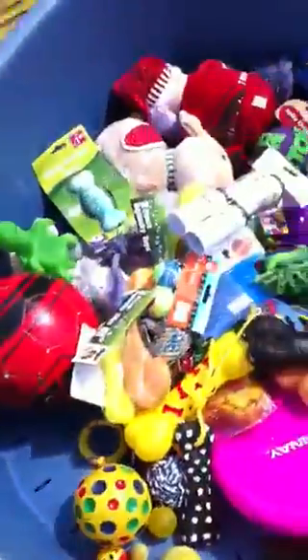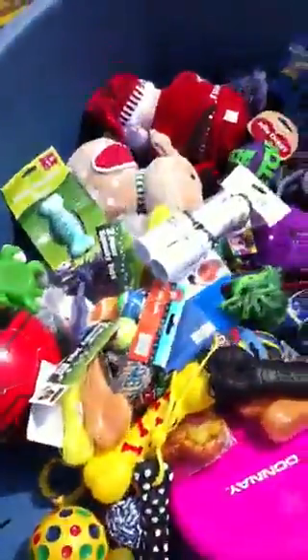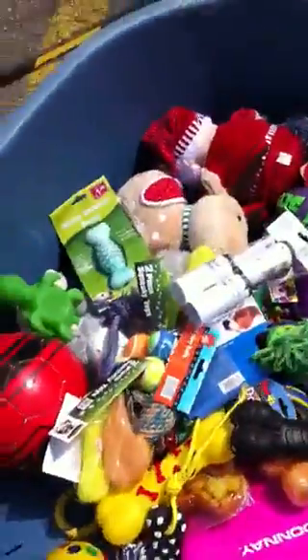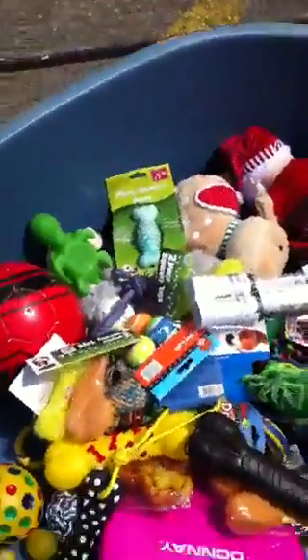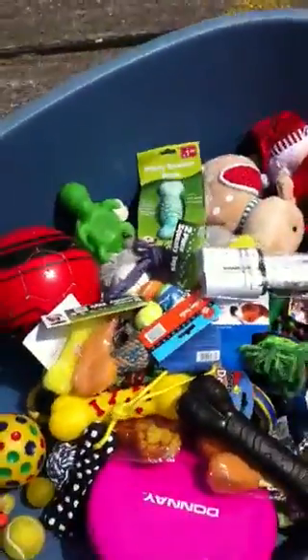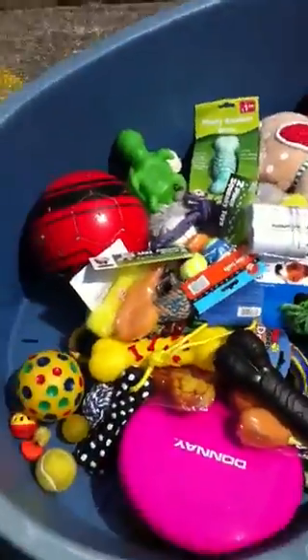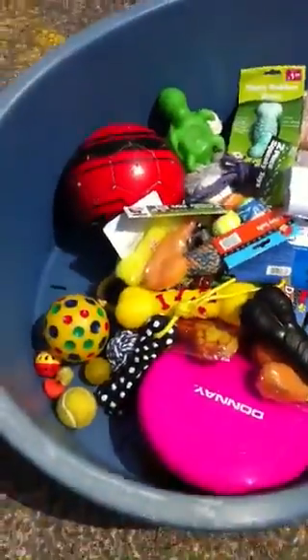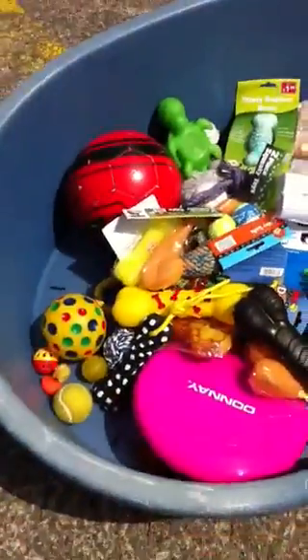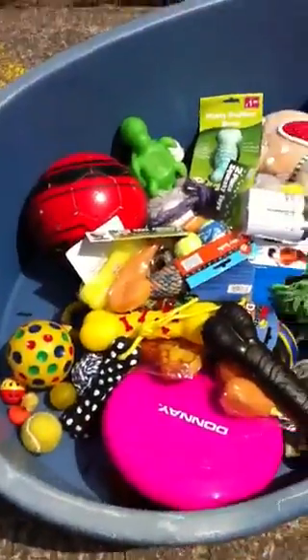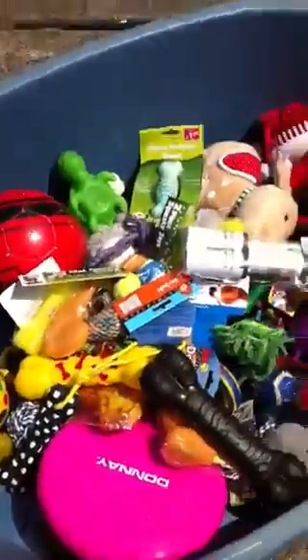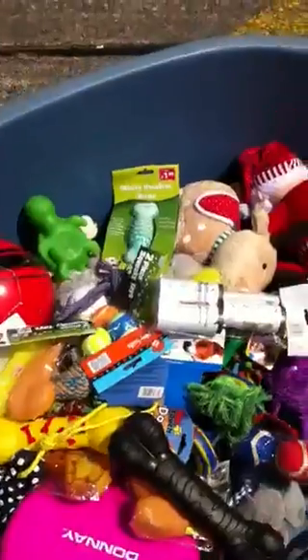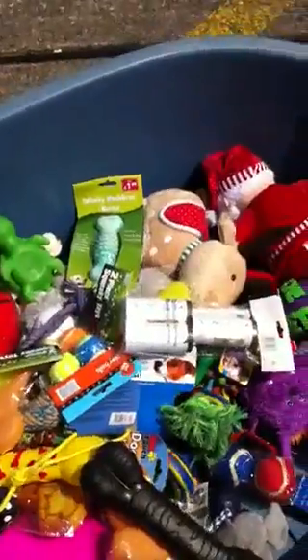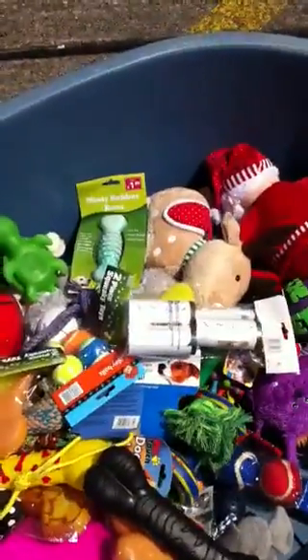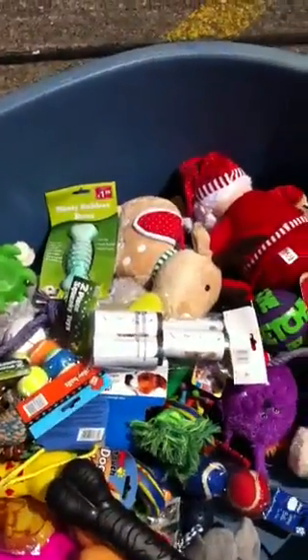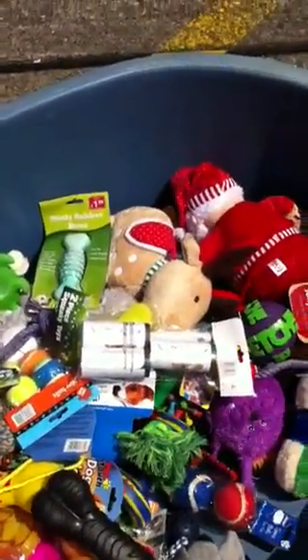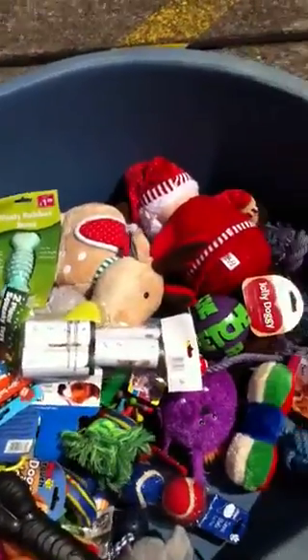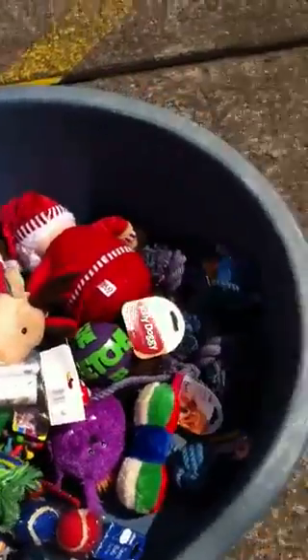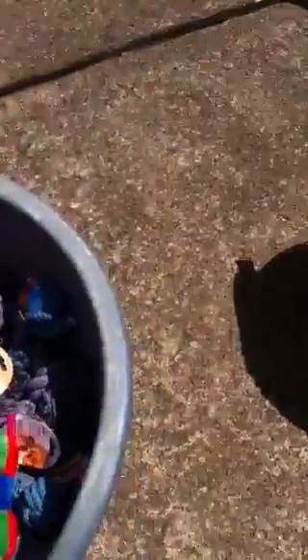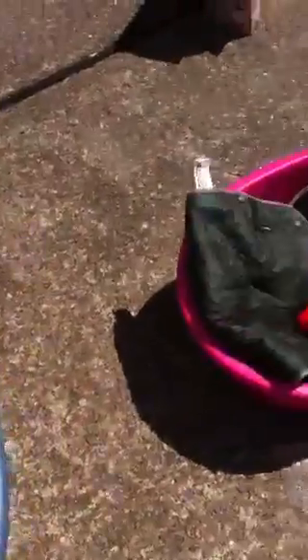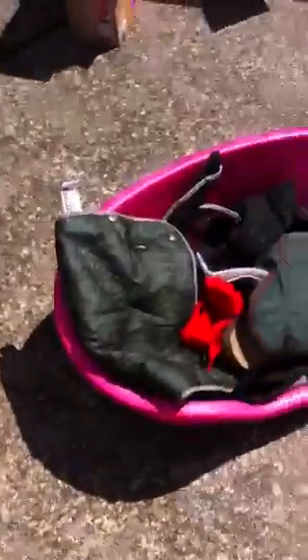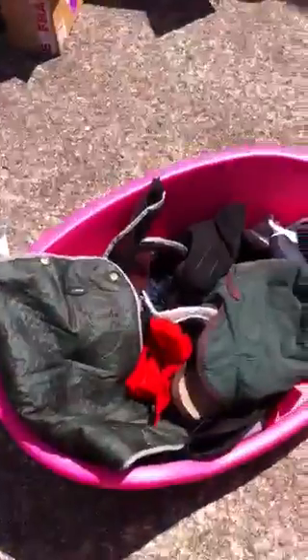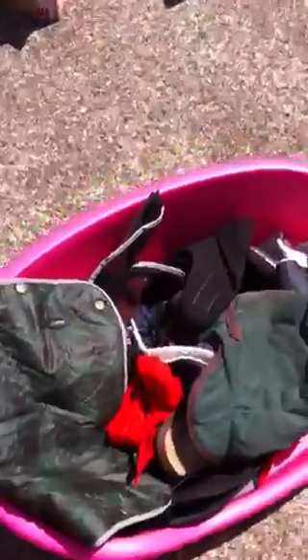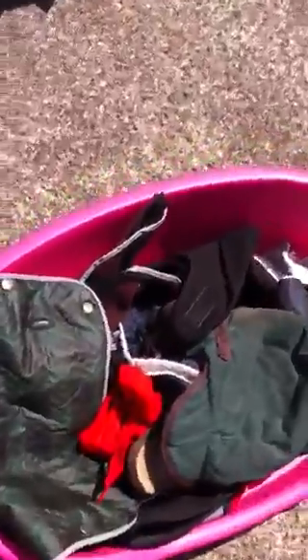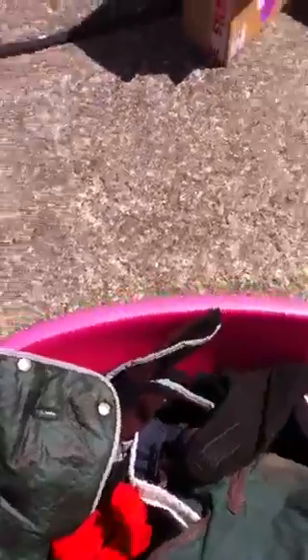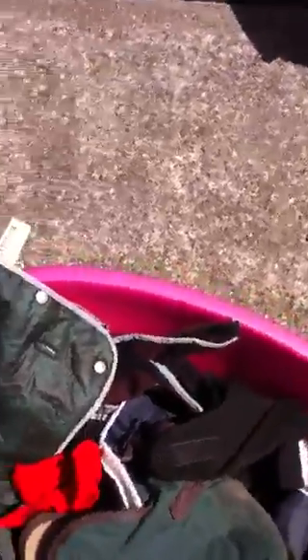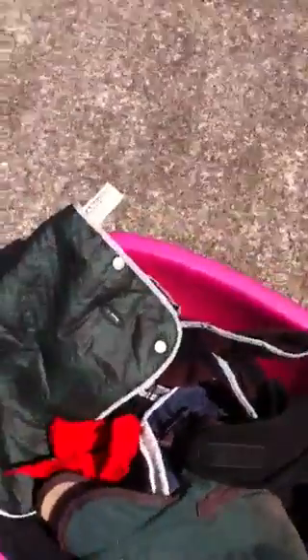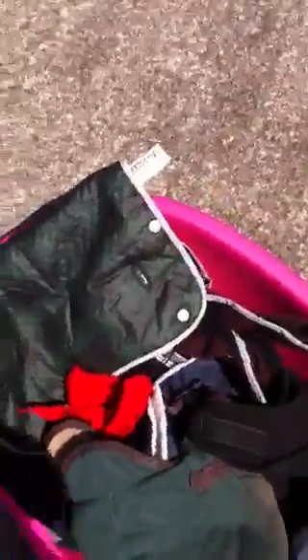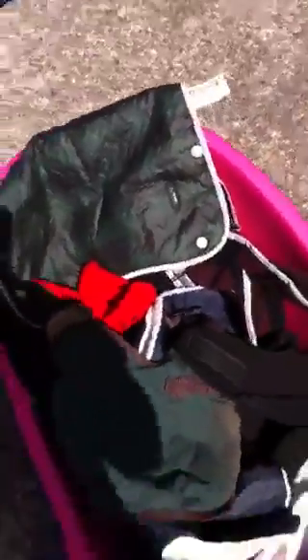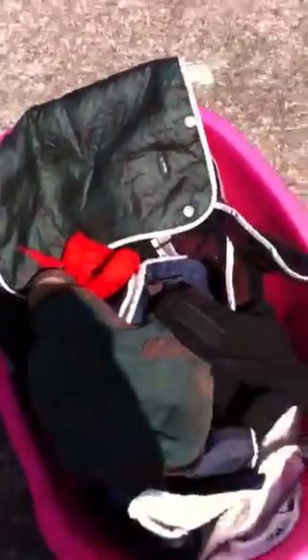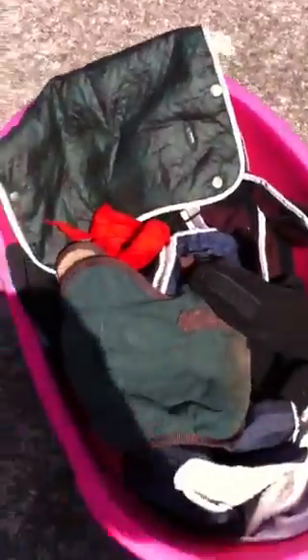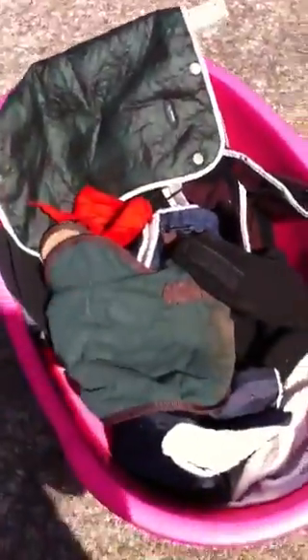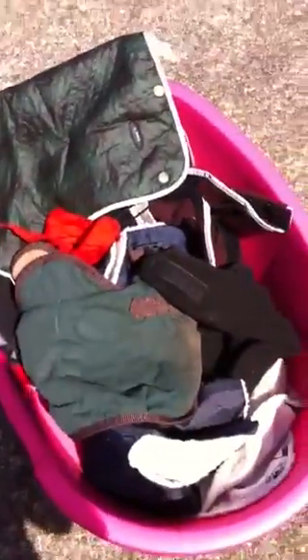Lots of toys for the dogs, lots of little jackets to keep them warm in the winter if needed.